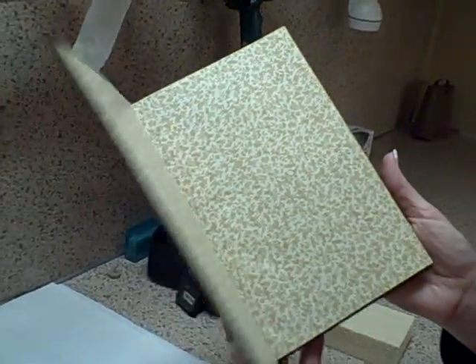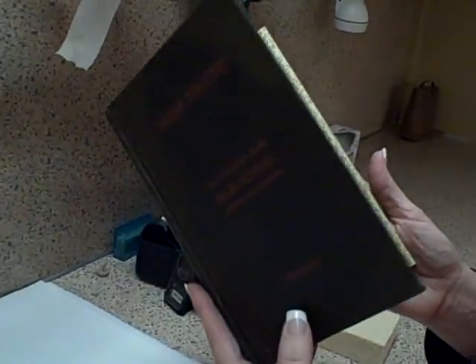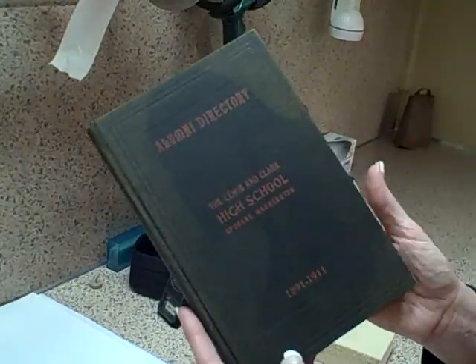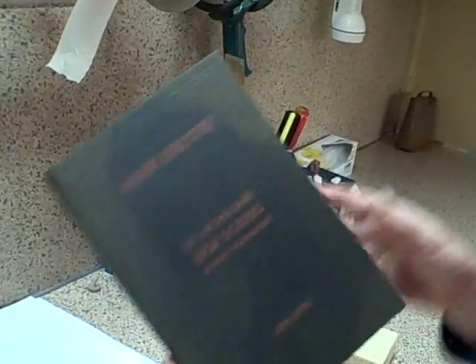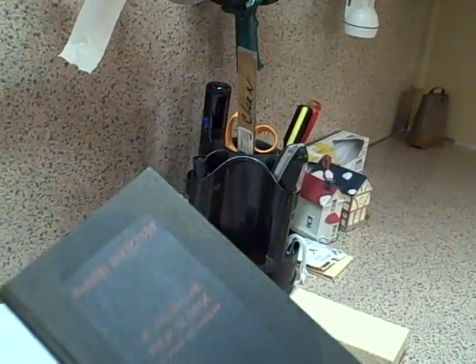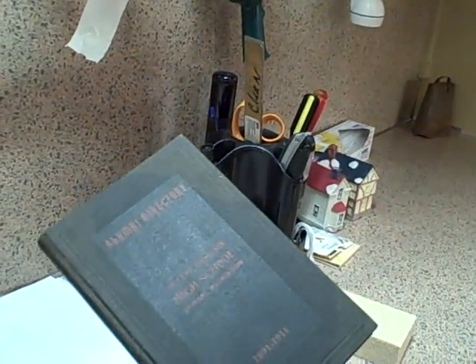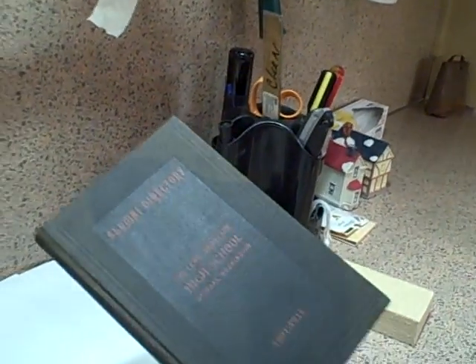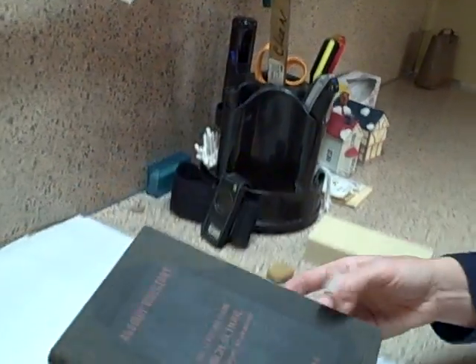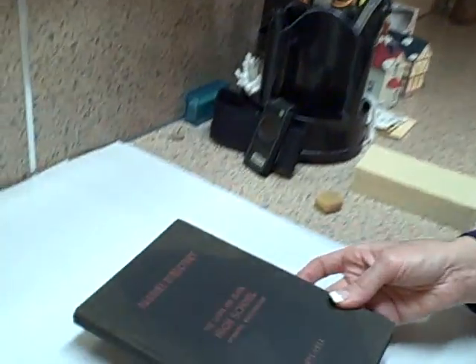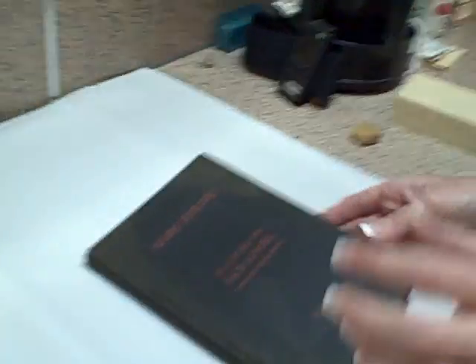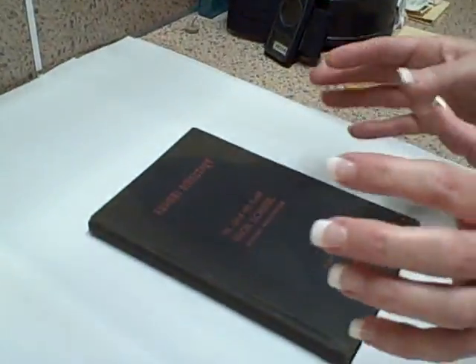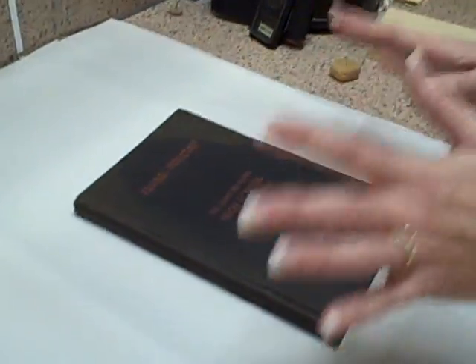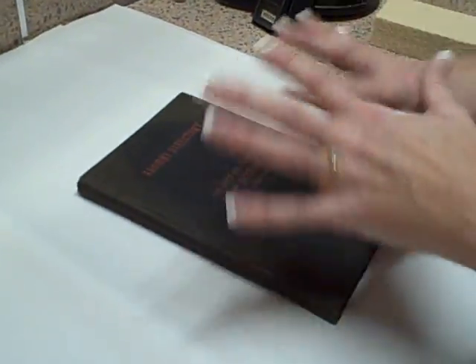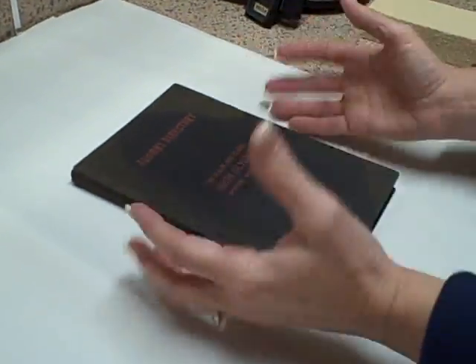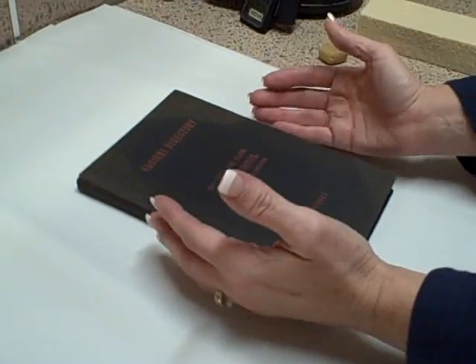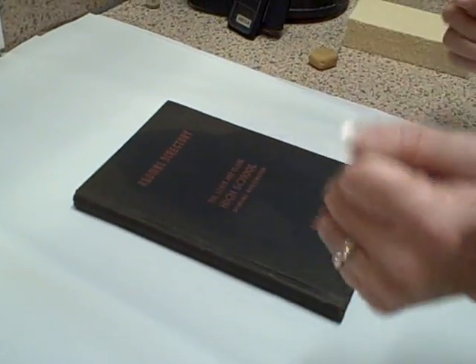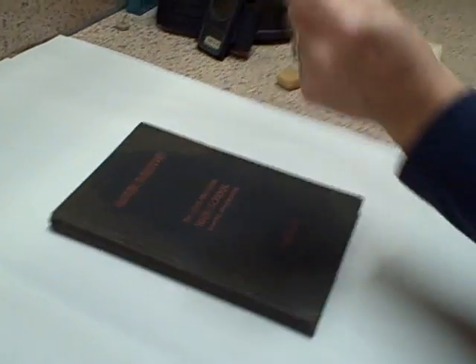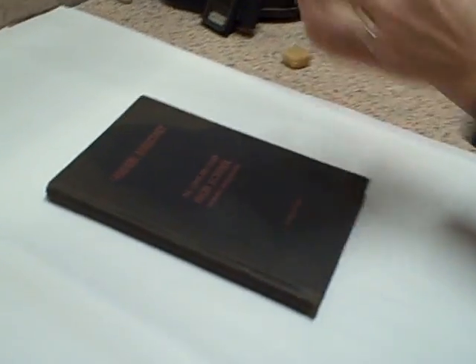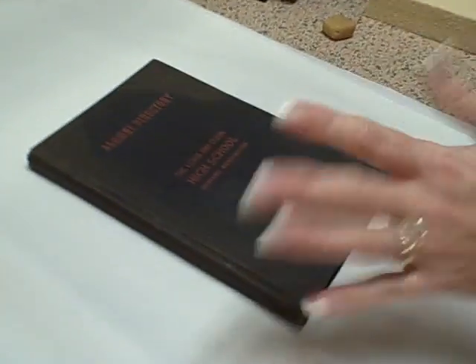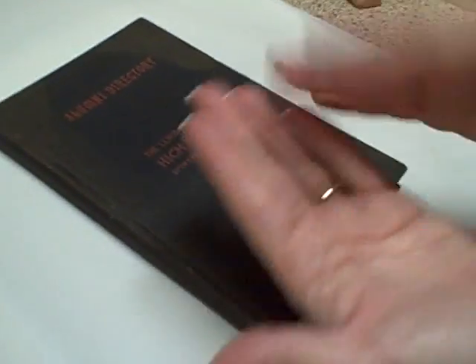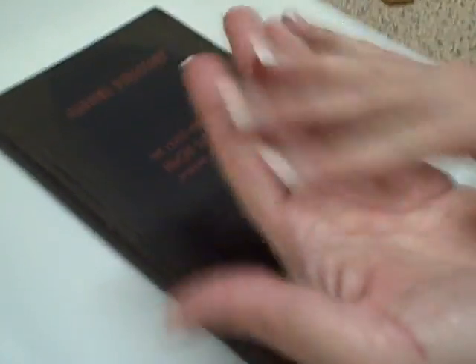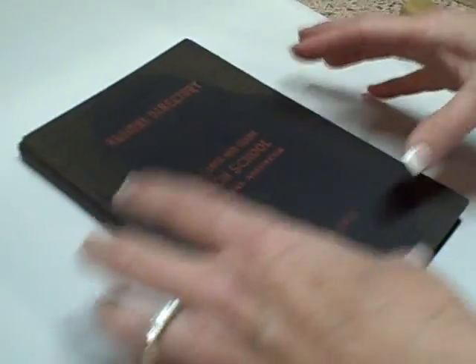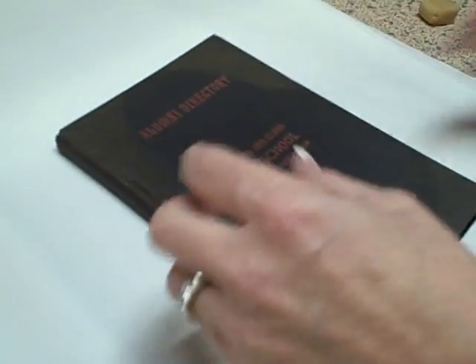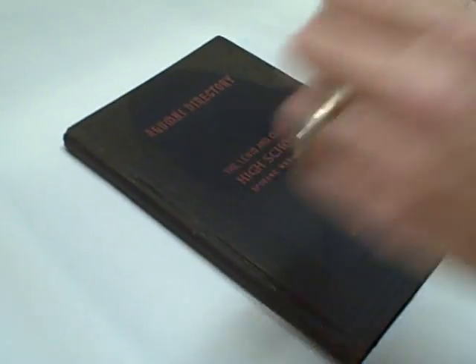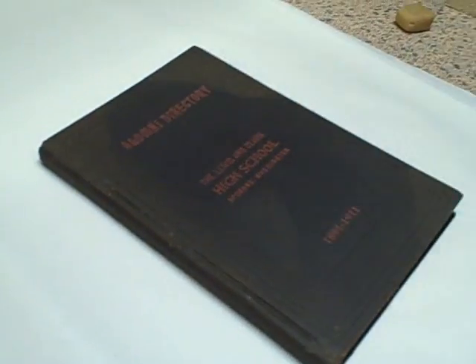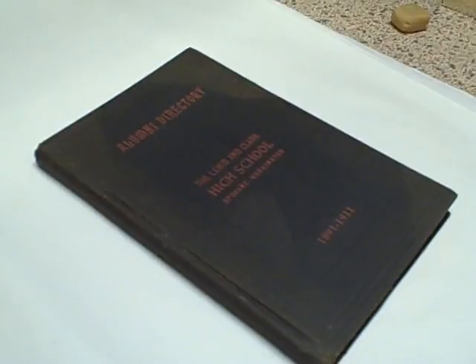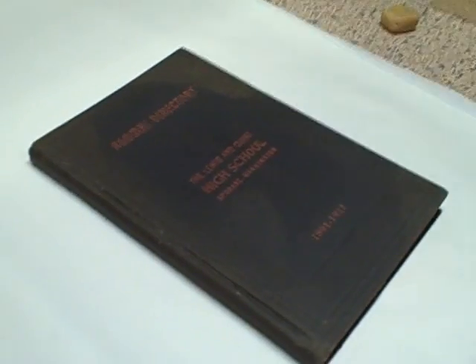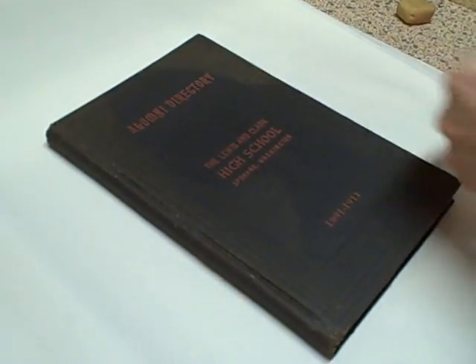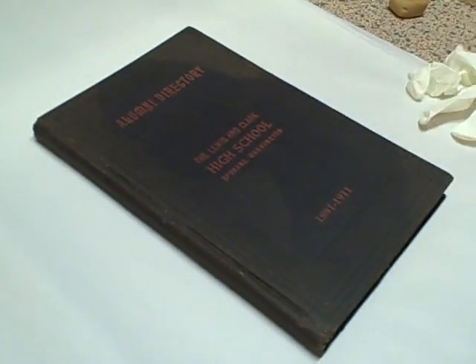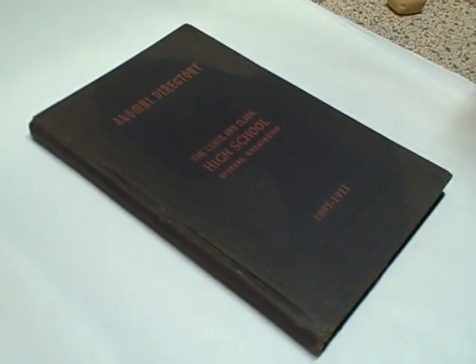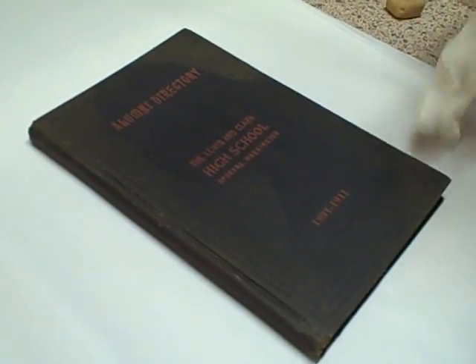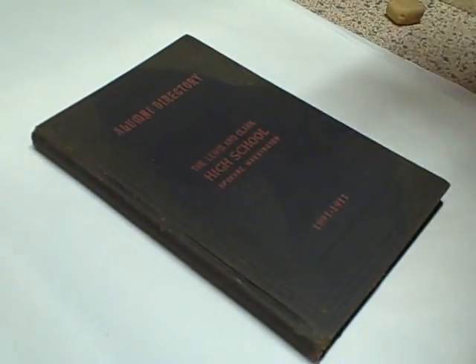So the first thing I'm going to do is put some gloves on my hands before I handle this any further, because I don't want the oils on my hands to get on the actual pages of the book. Thank you, Matt.